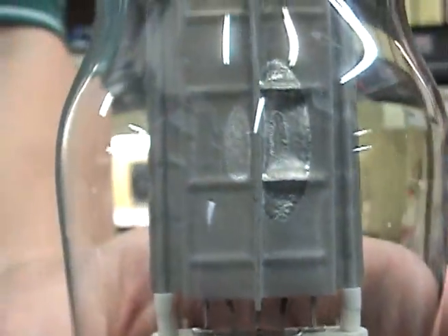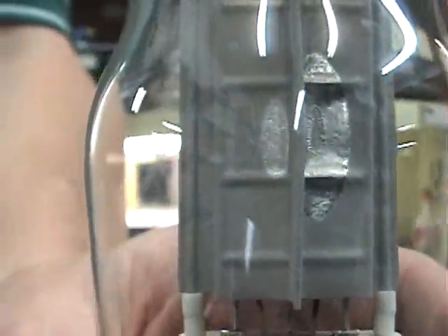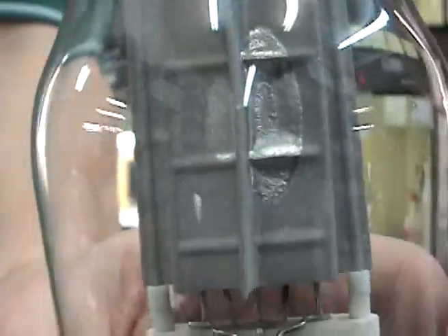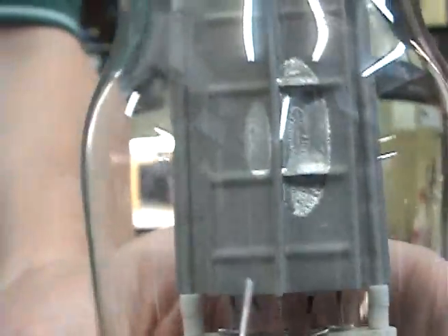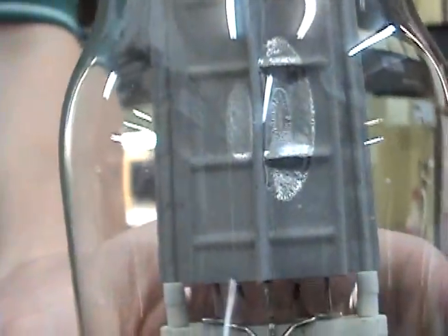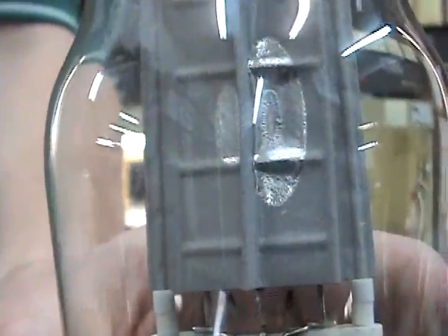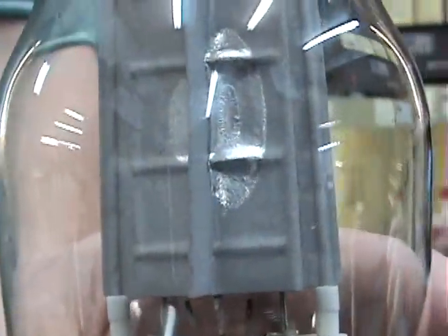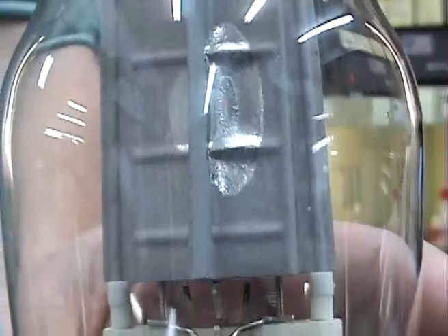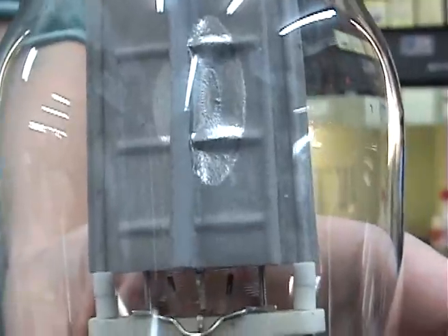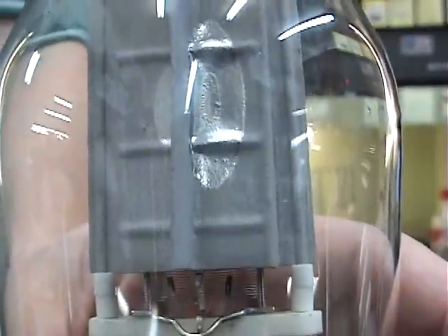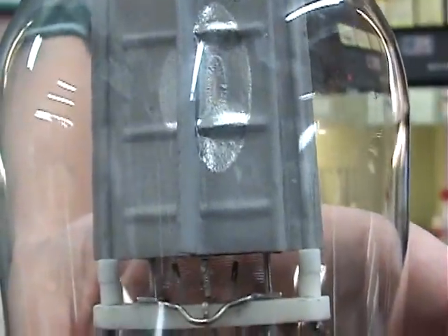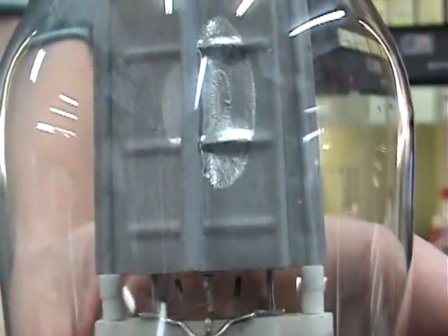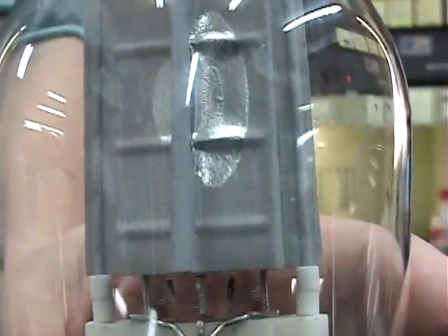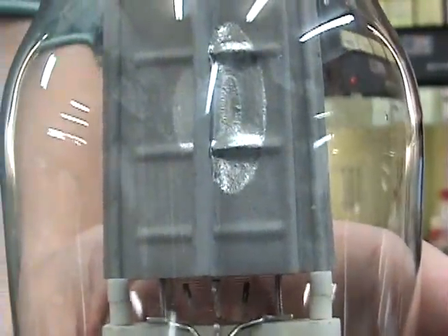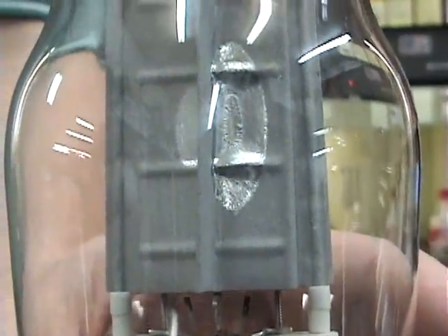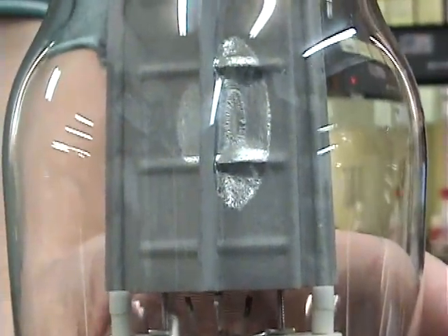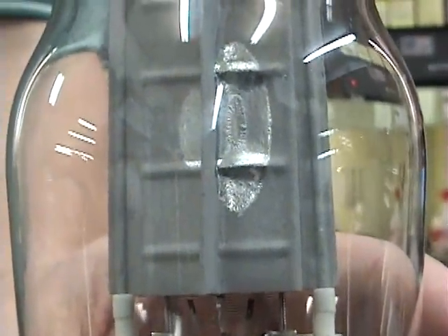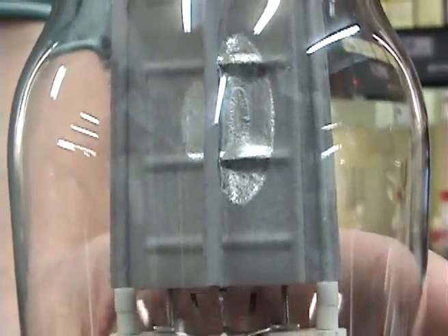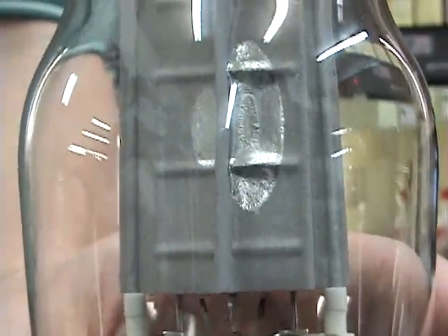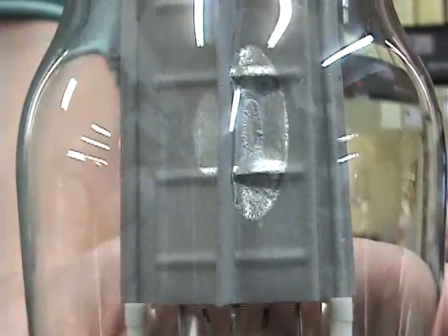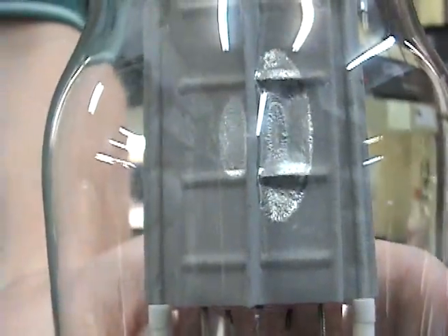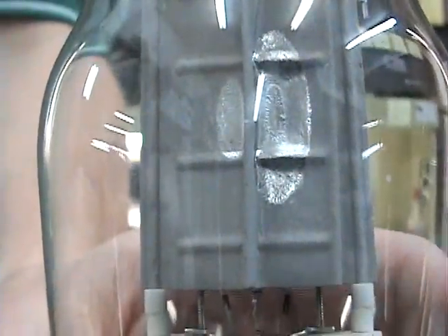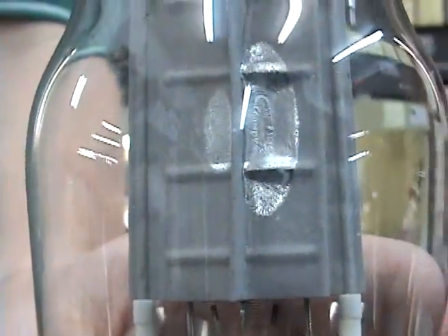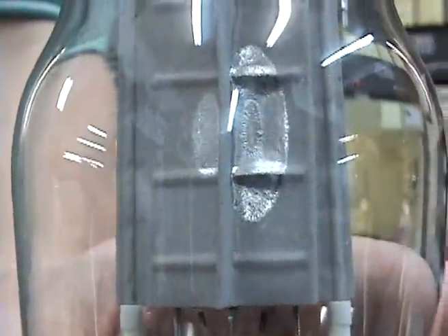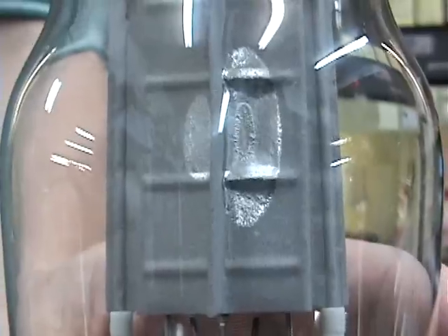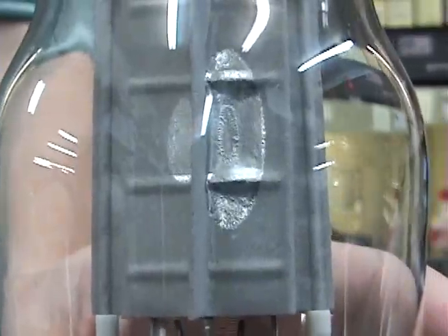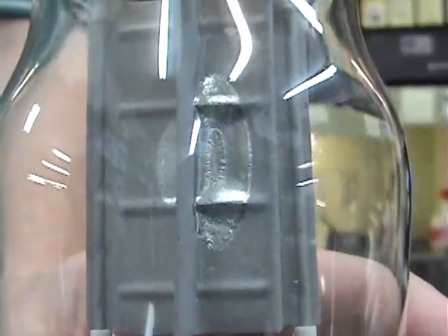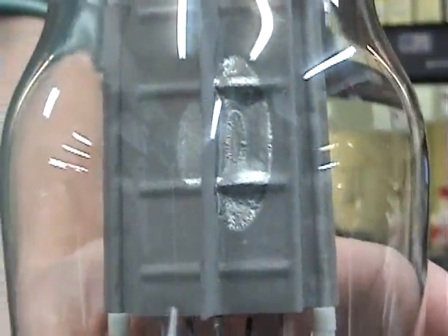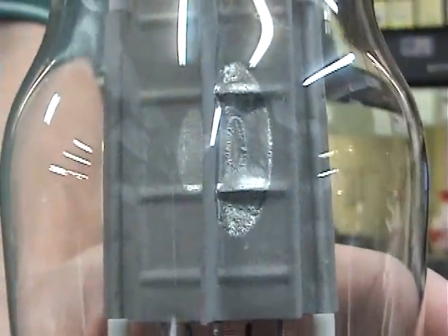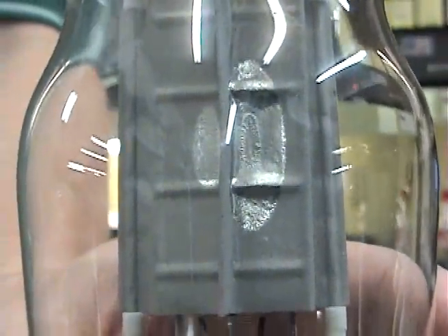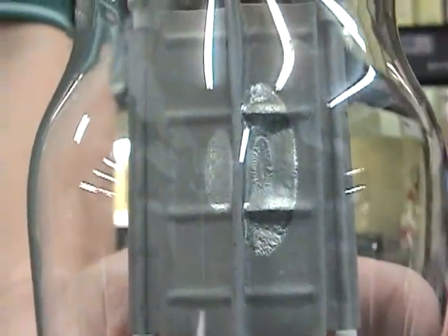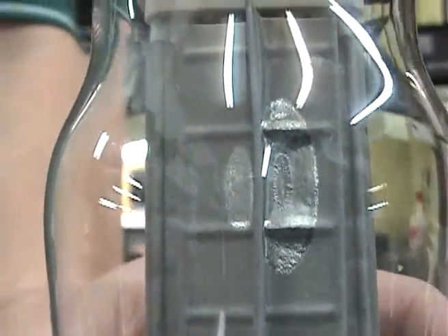If your tubes have a silver spot on them, this means the tube is no longer under warranty. It voids the warranty of the tube because the damage is due to overheating.